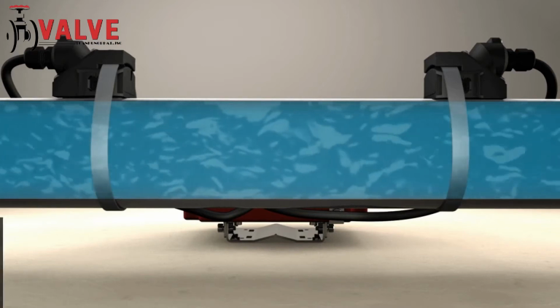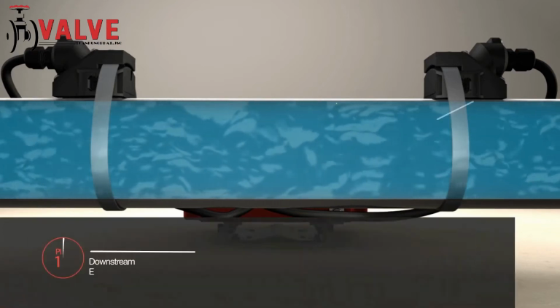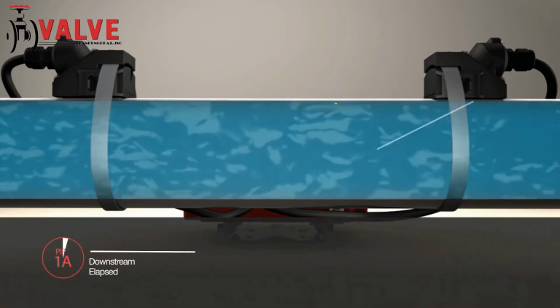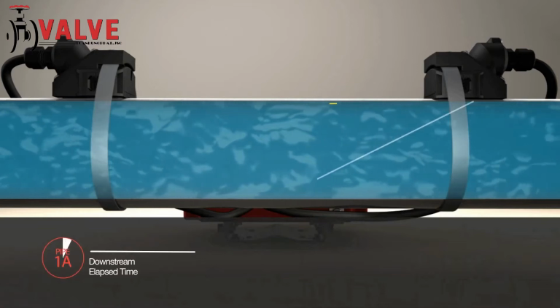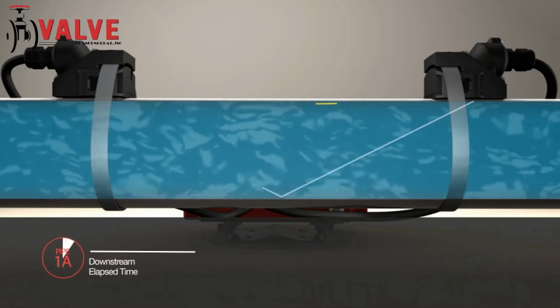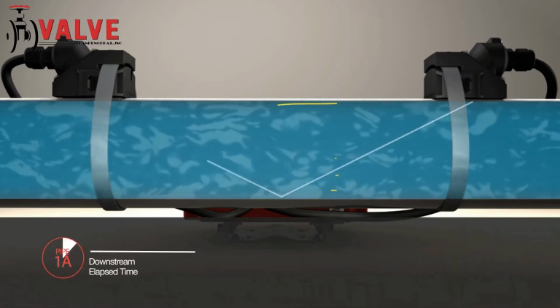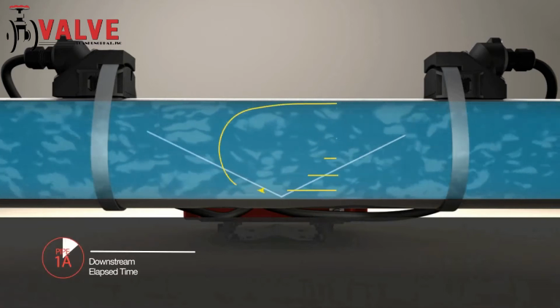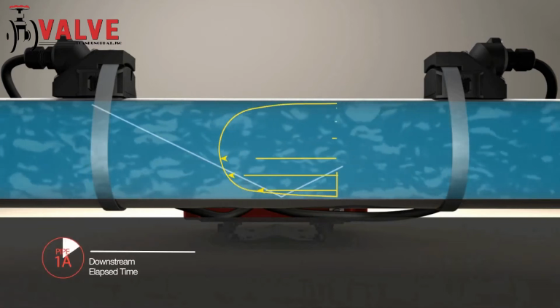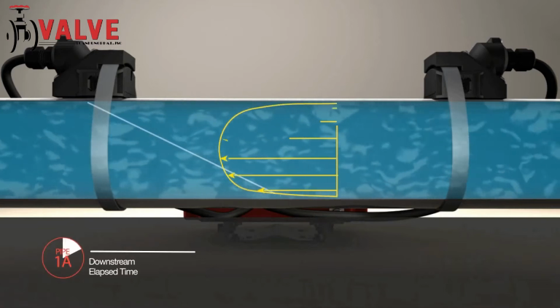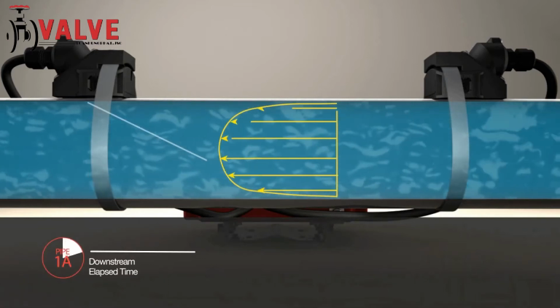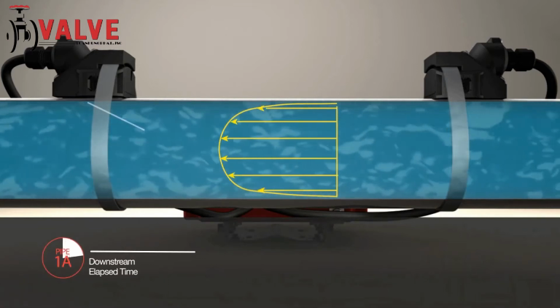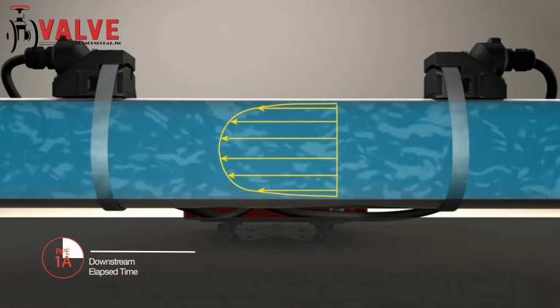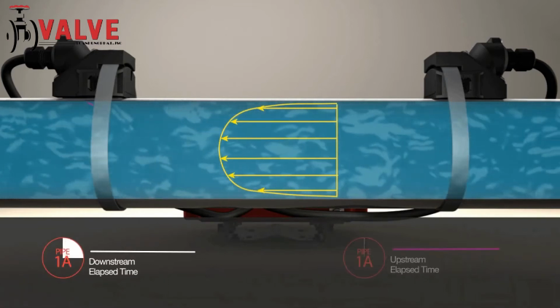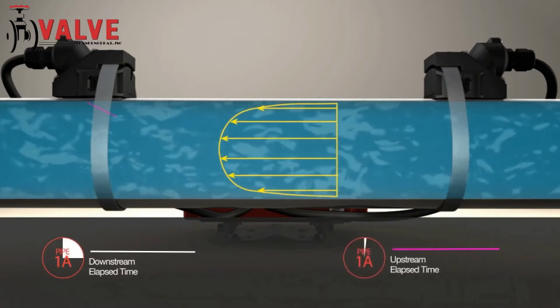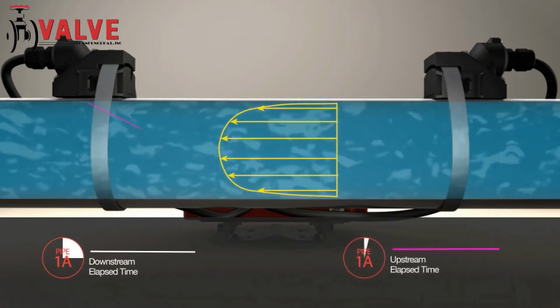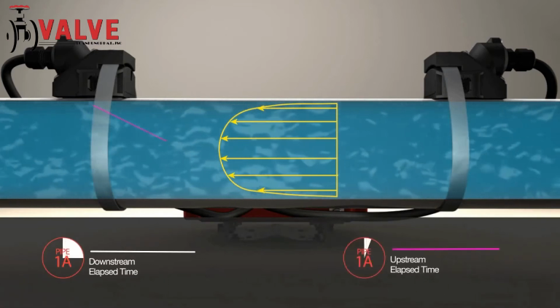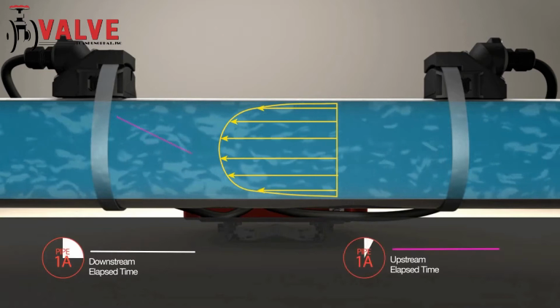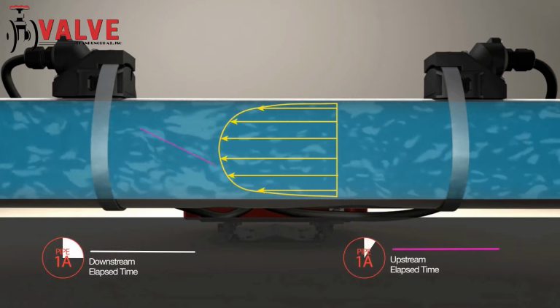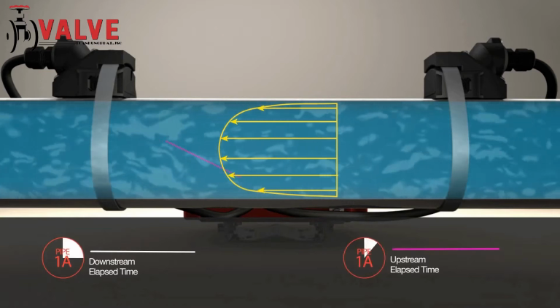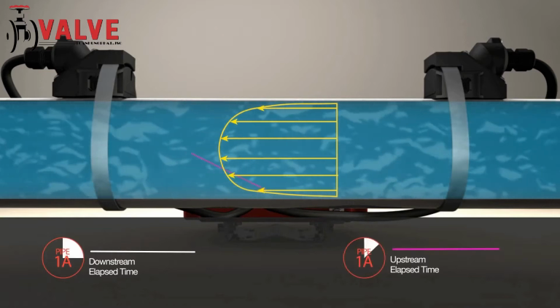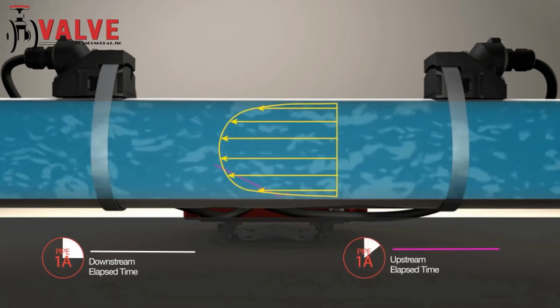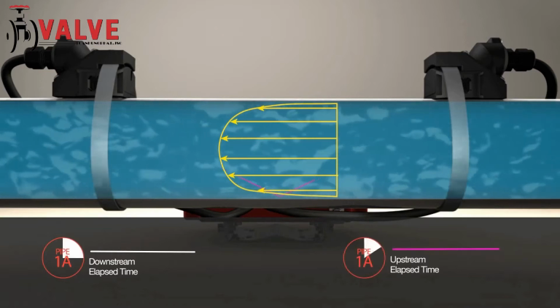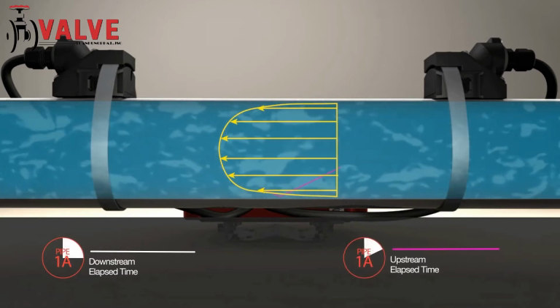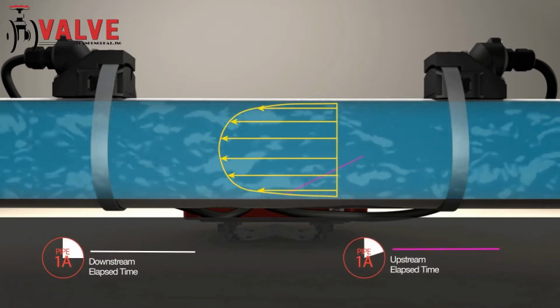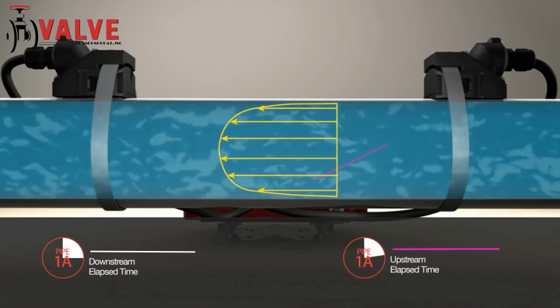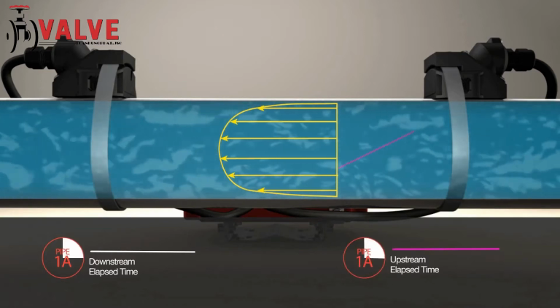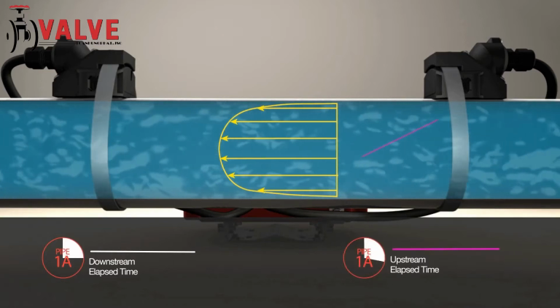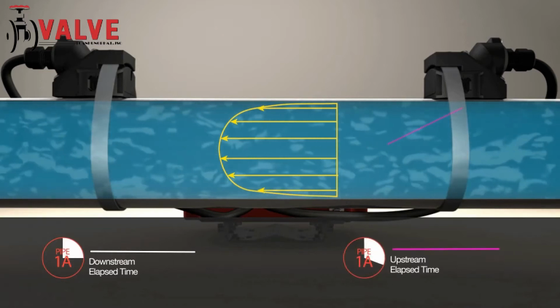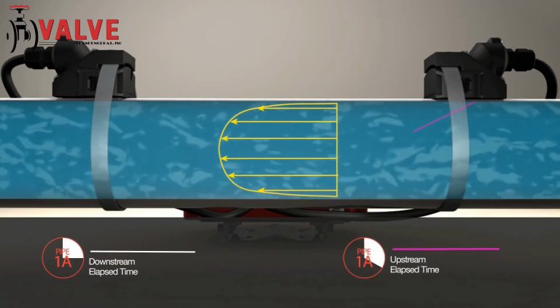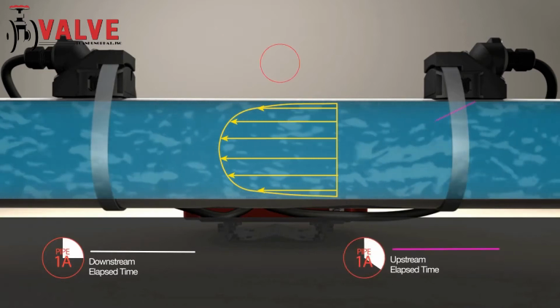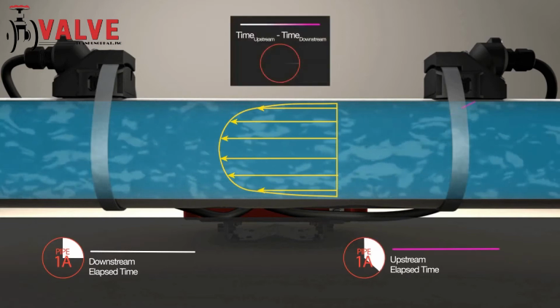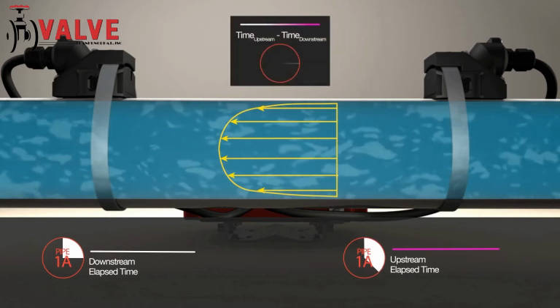The signal measures the average velocity across the flow profile rather than a single point, resulting in a more accurate reading. The difference between the upstream and downstream travel speeds are used to calculate fluid velocity.